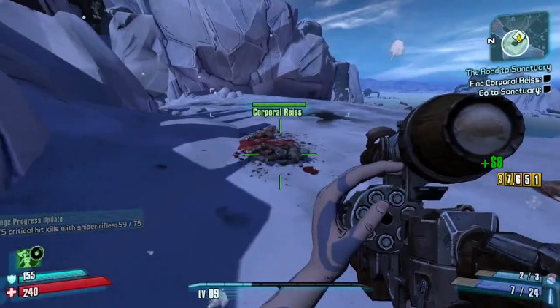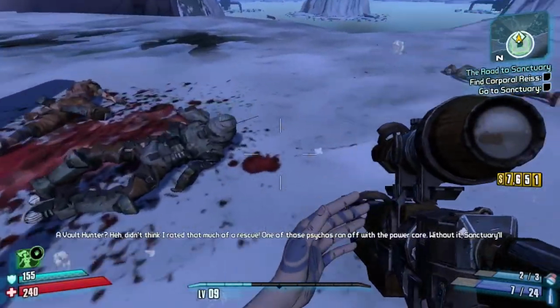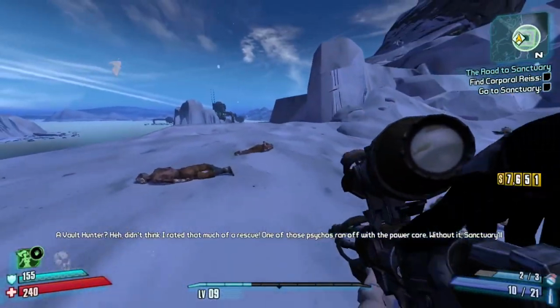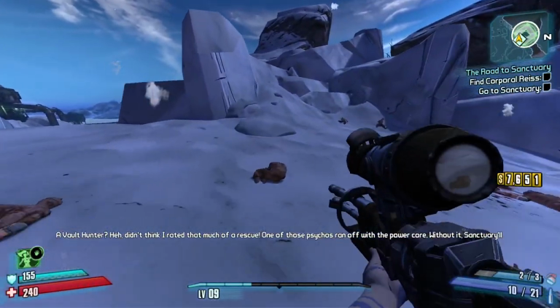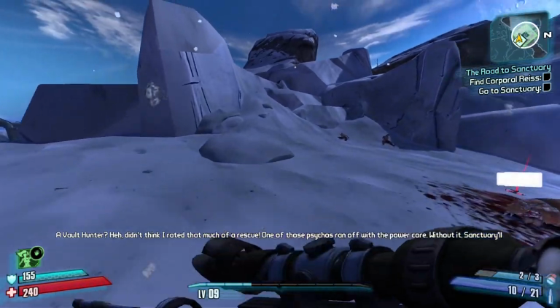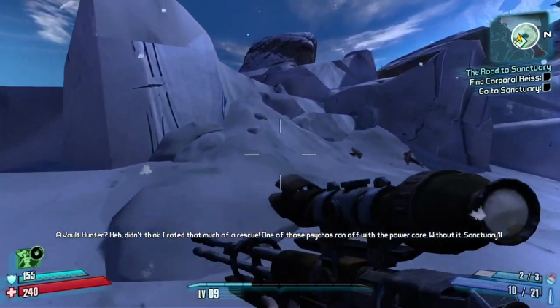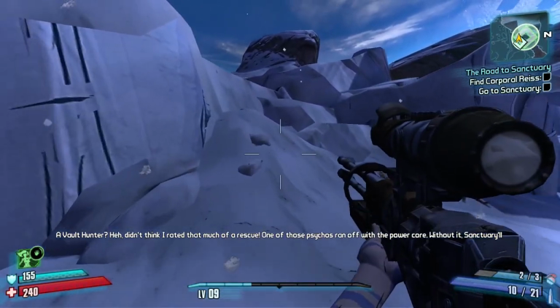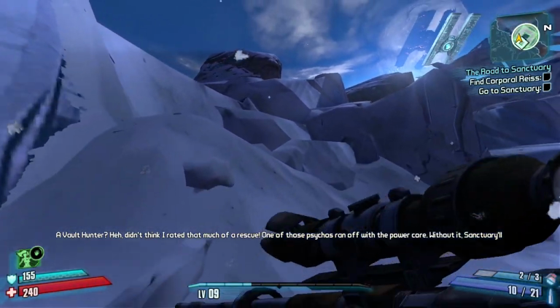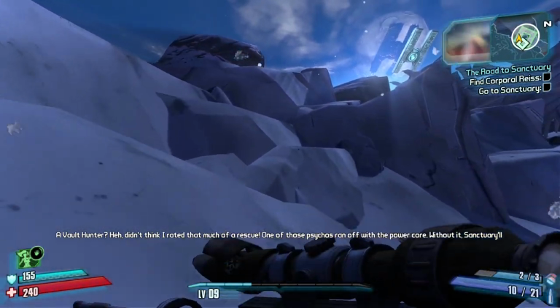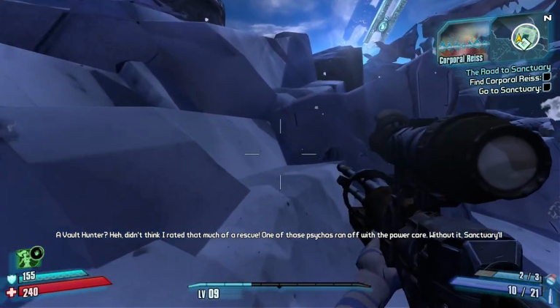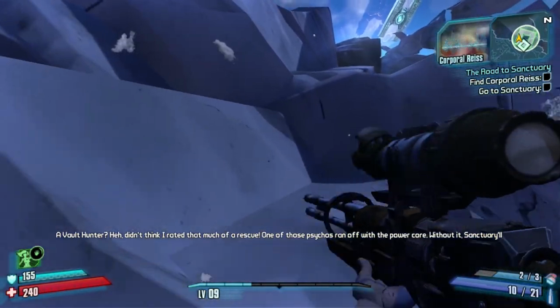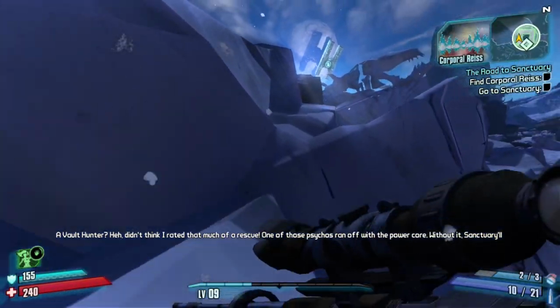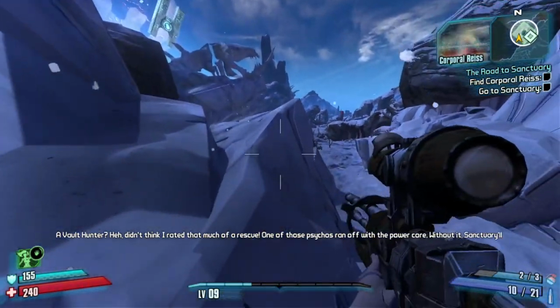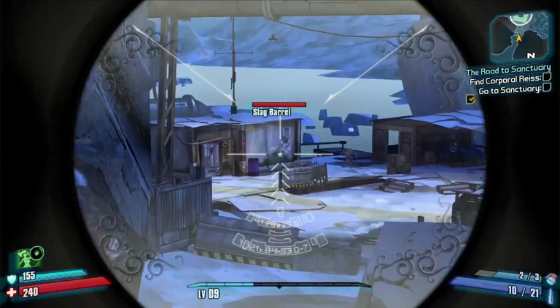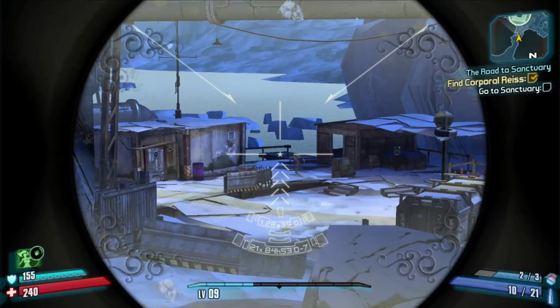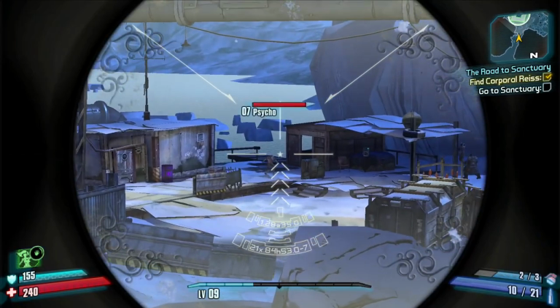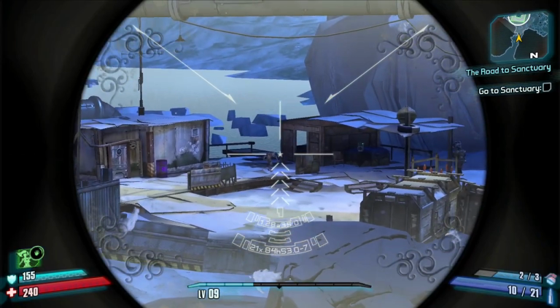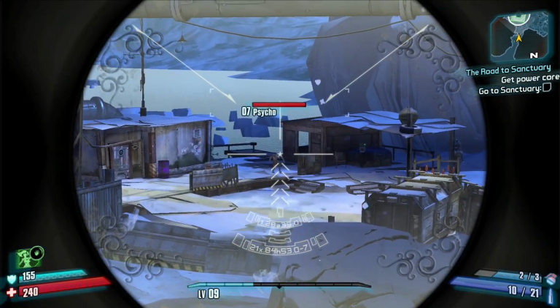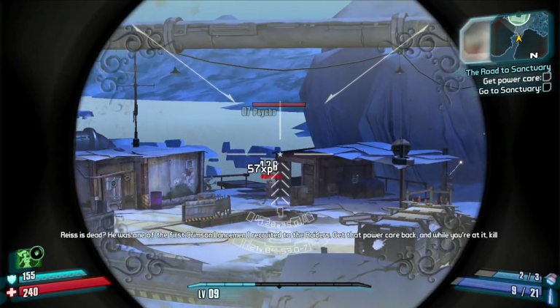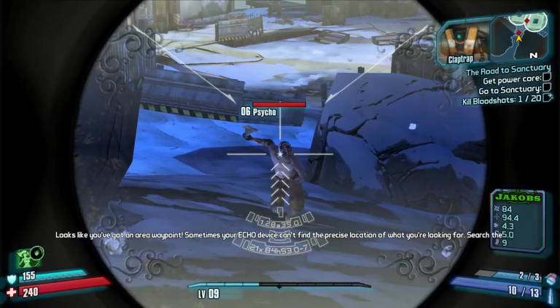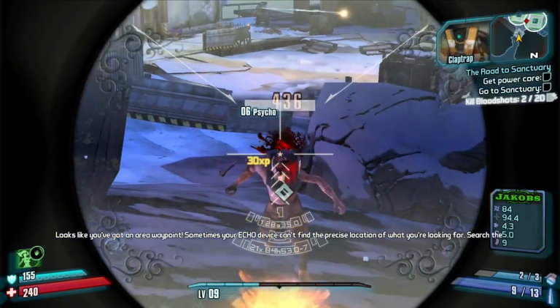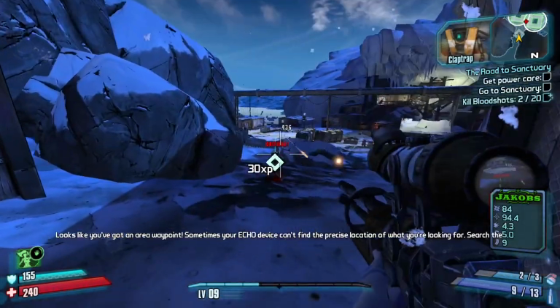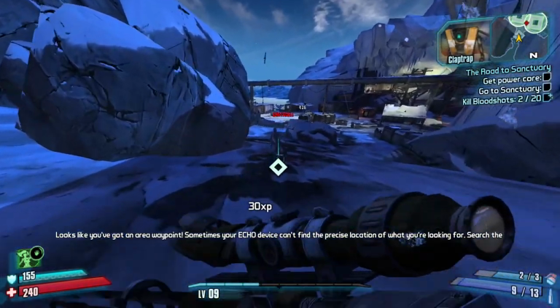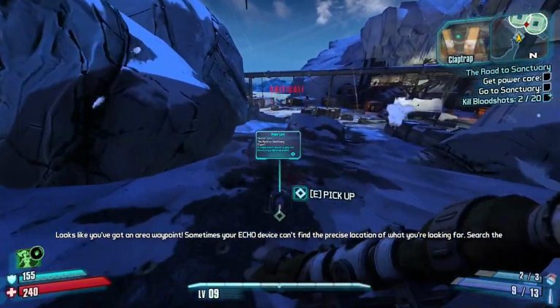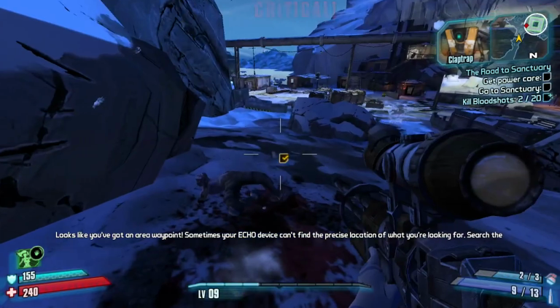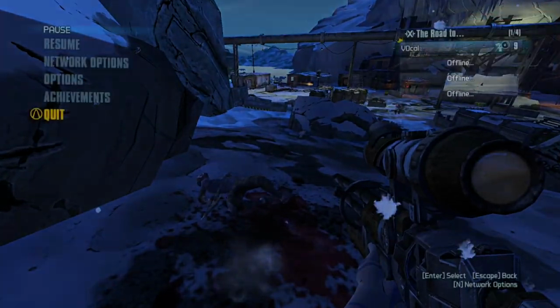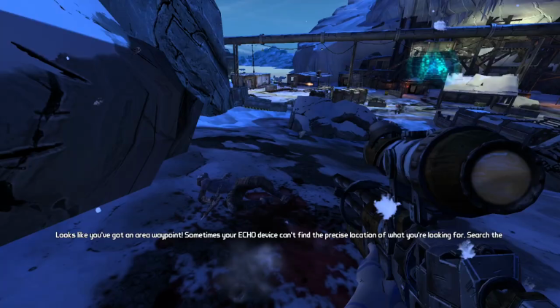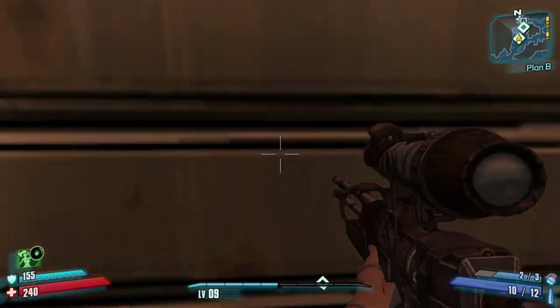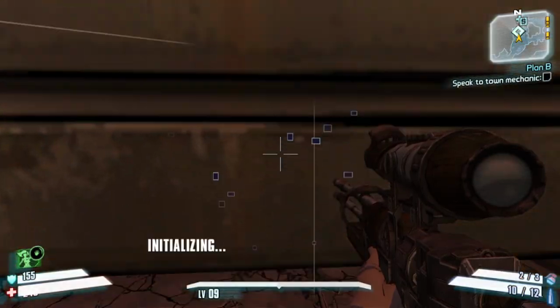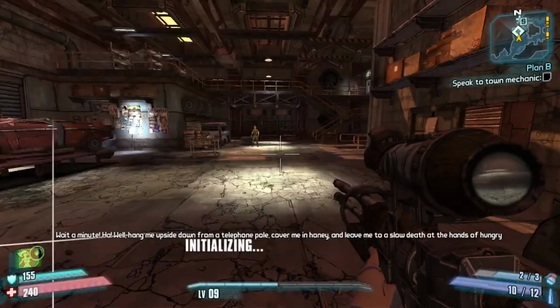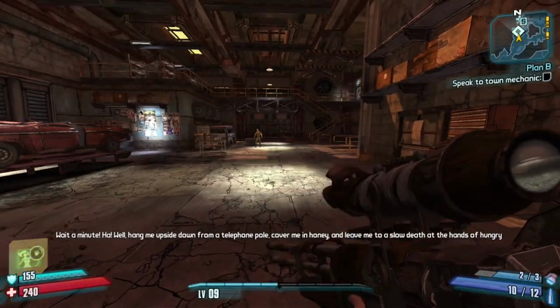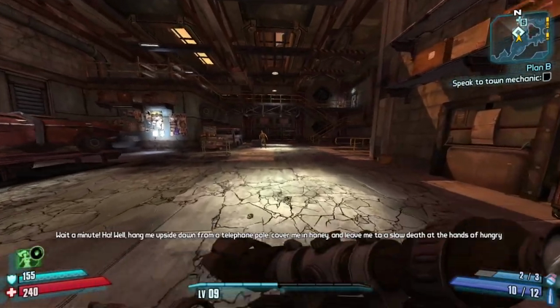I follow the mission until I meet the race. I kill his attackers, and once I get the objective to search the camp for the core, I shoot in that general area to get the psycho's aggro — he will always be the one who carries the core.